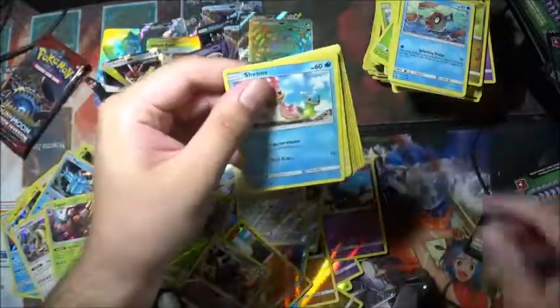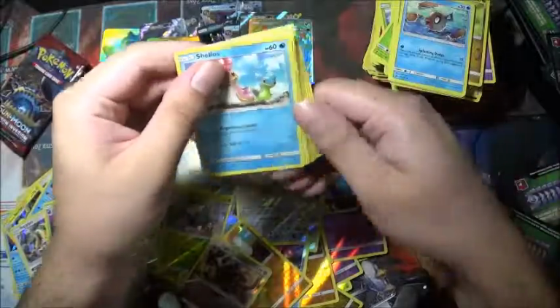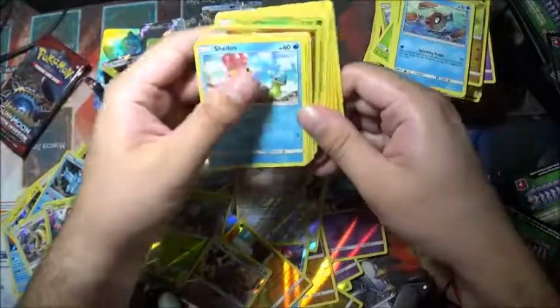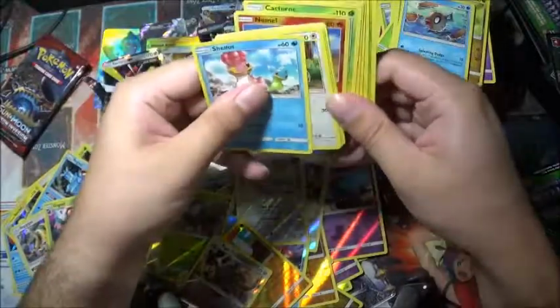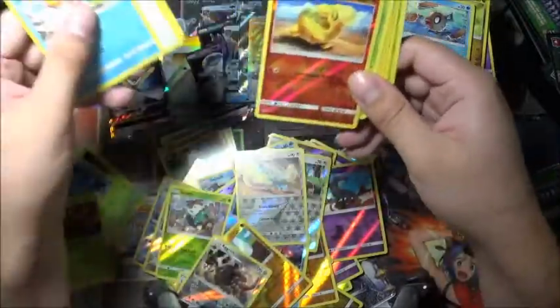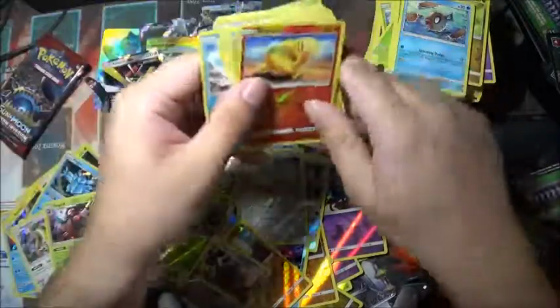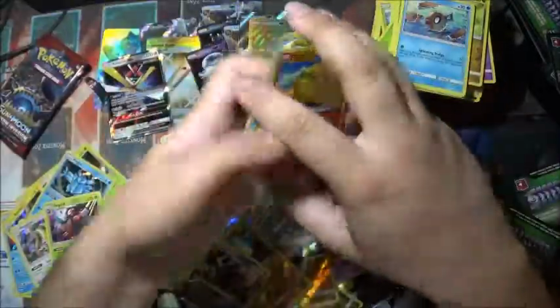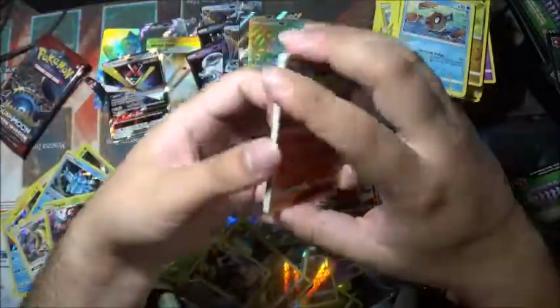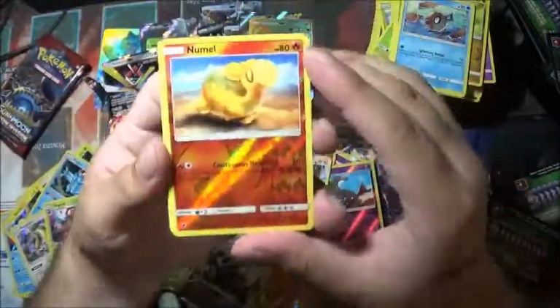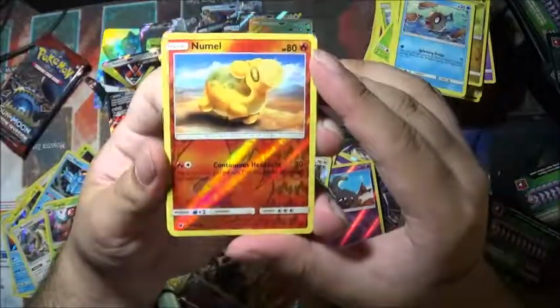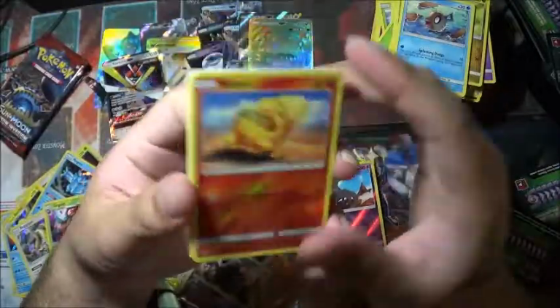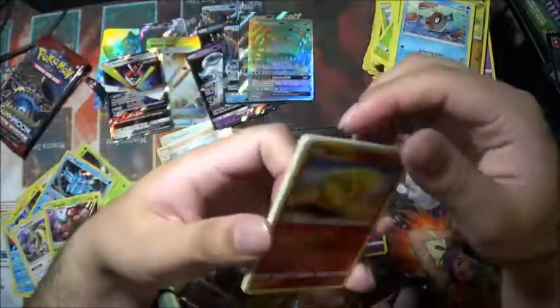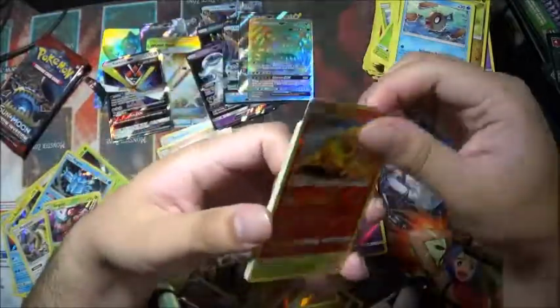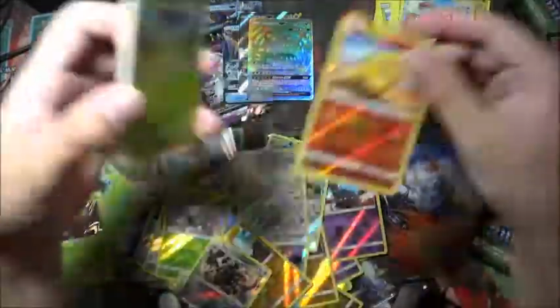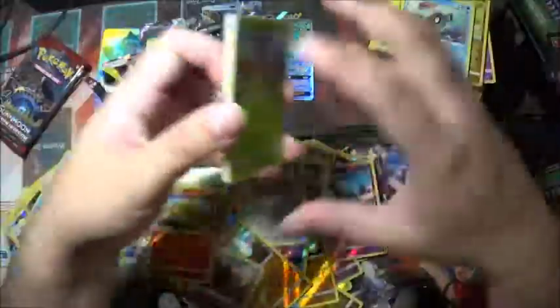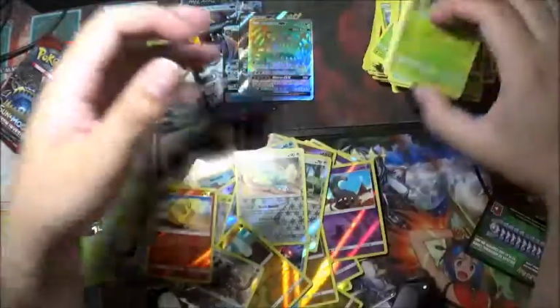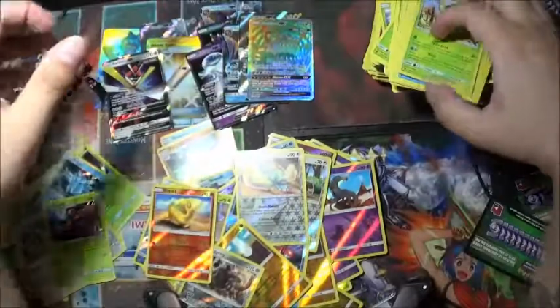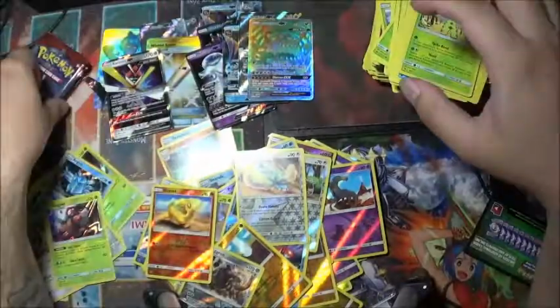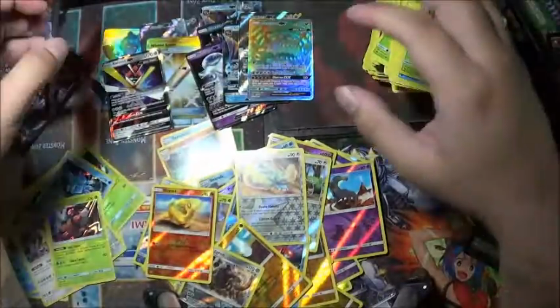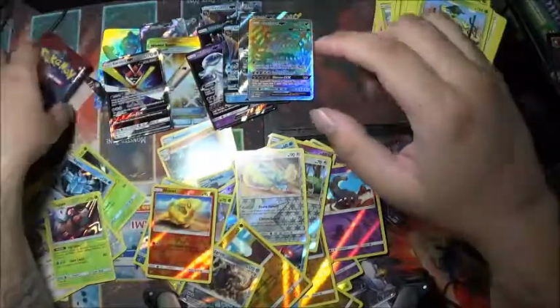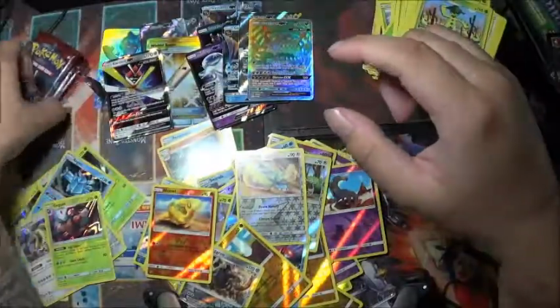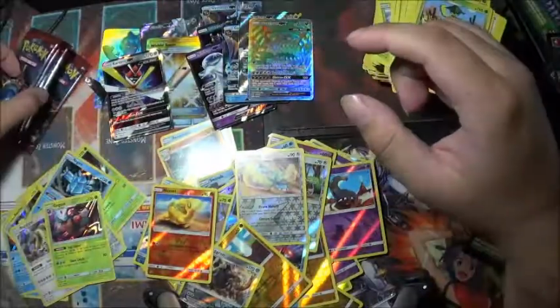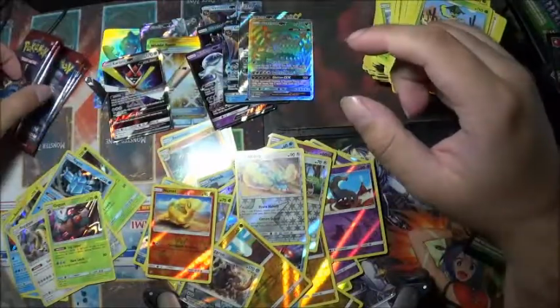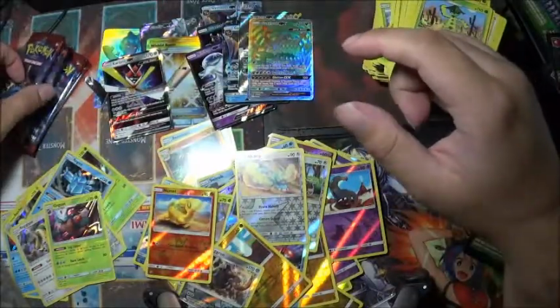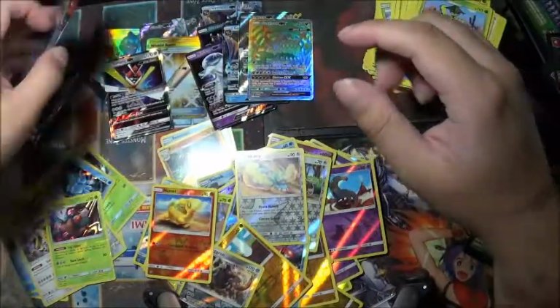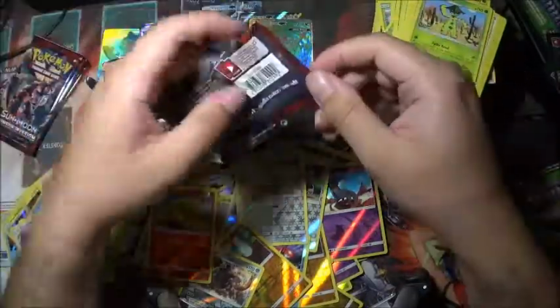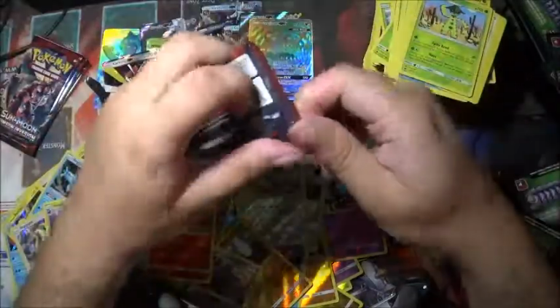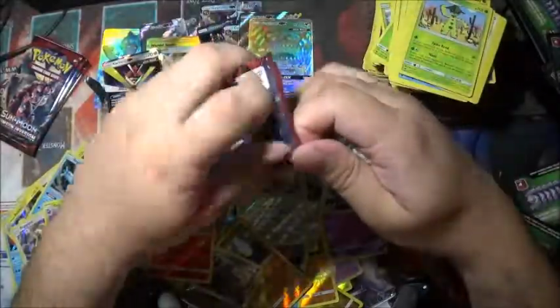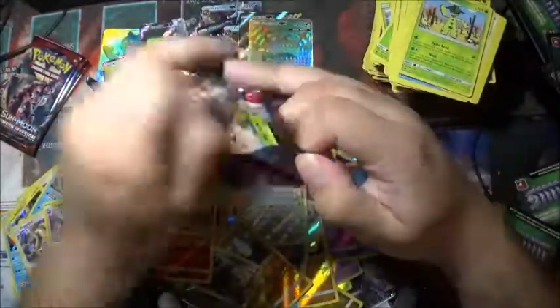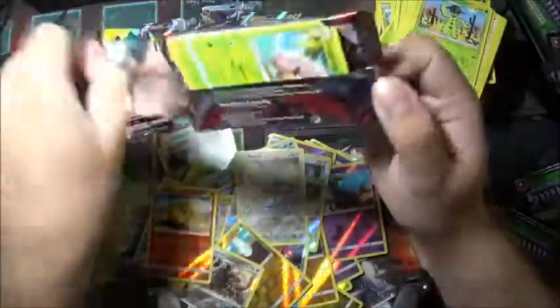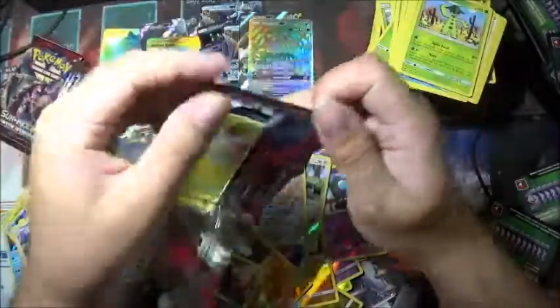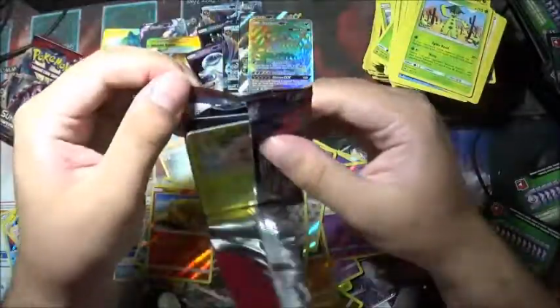Regular green — there it is. Numble is the reverse holo. Down to about five plus packs of this box. I'm going to be doing the other four boxes in another set of two.